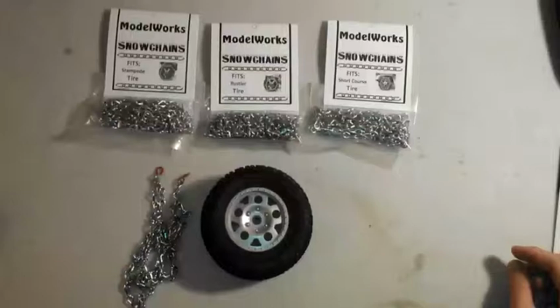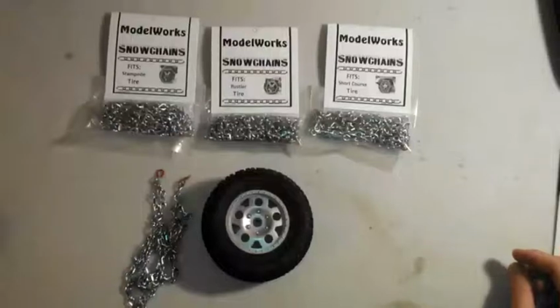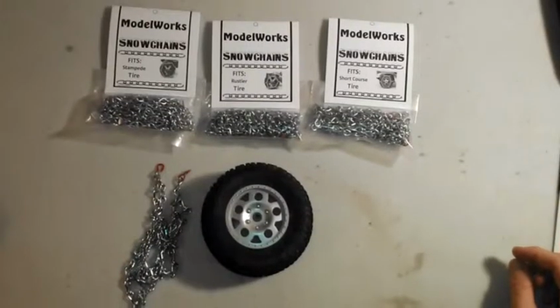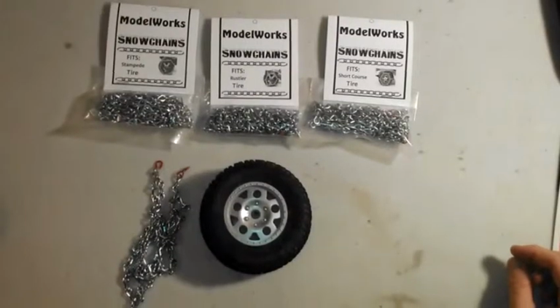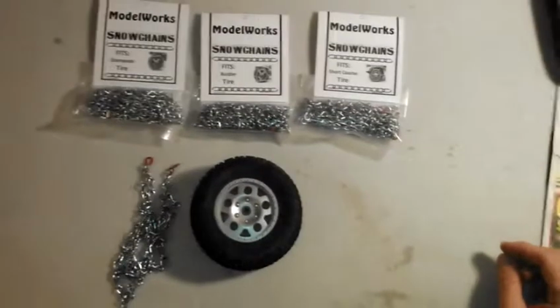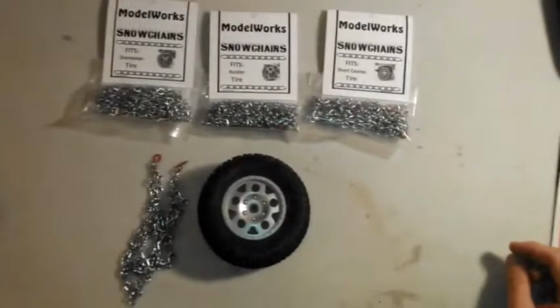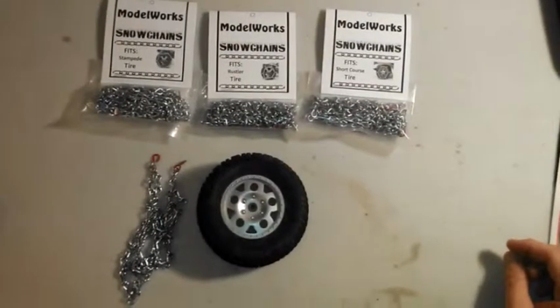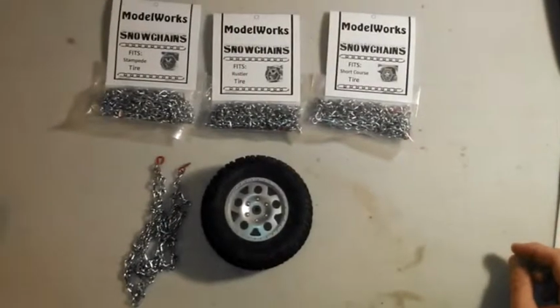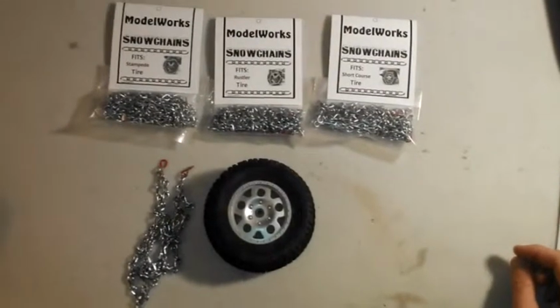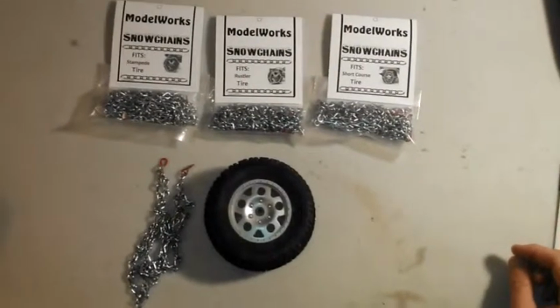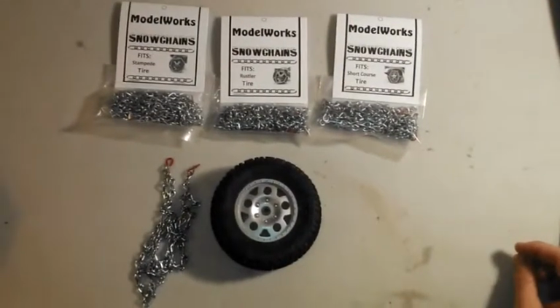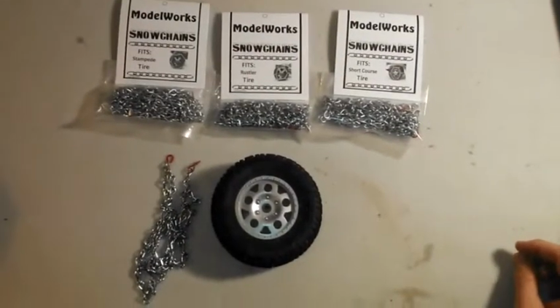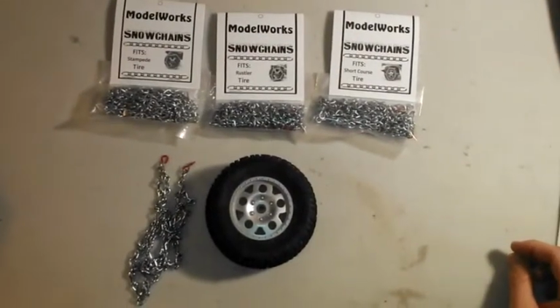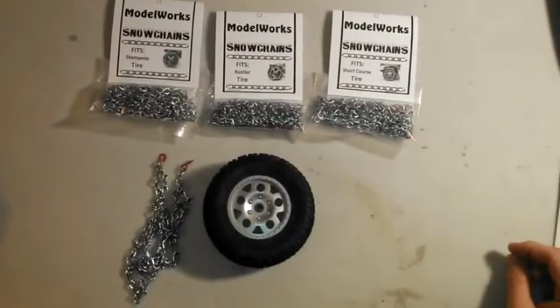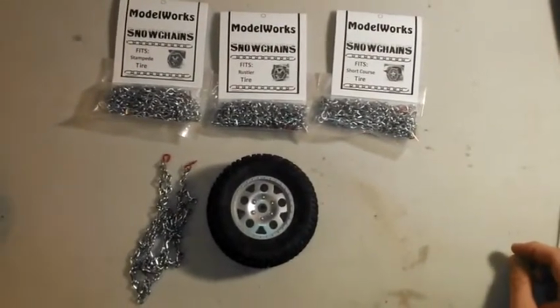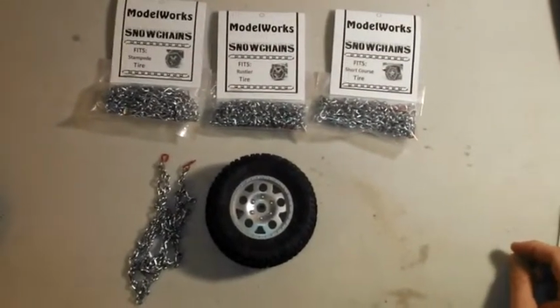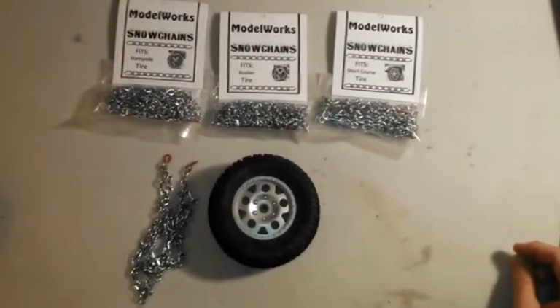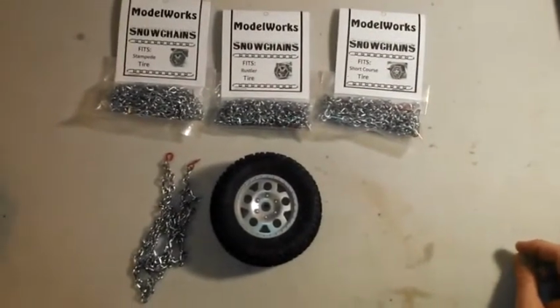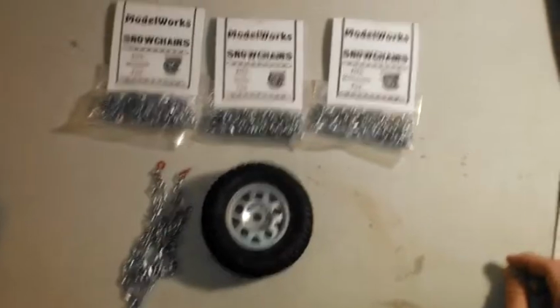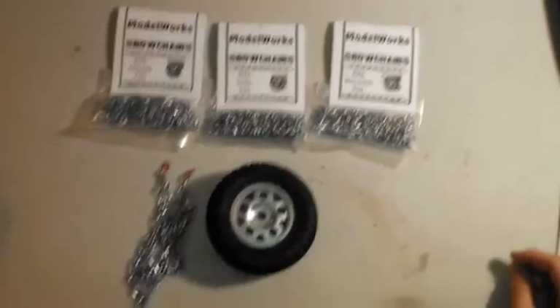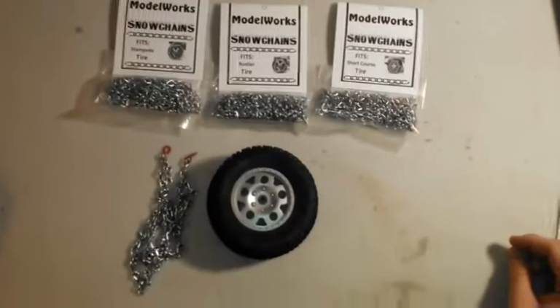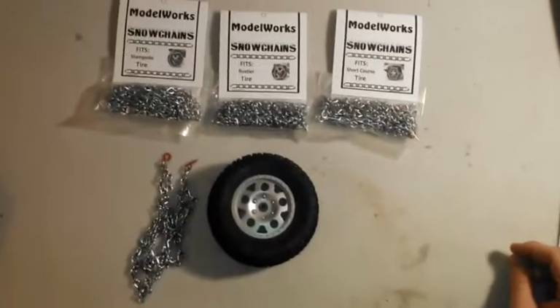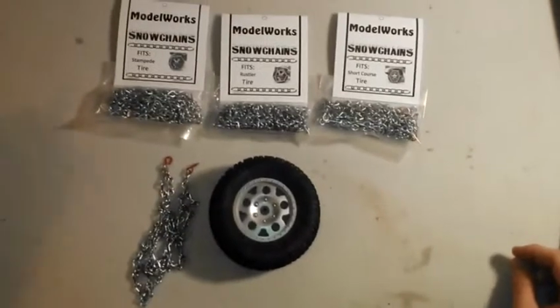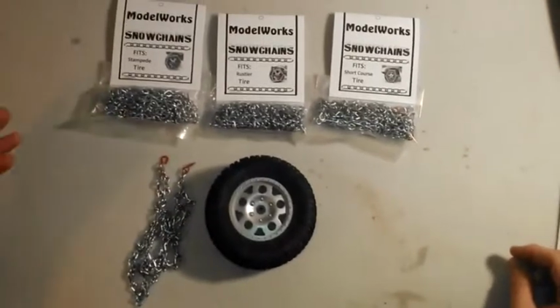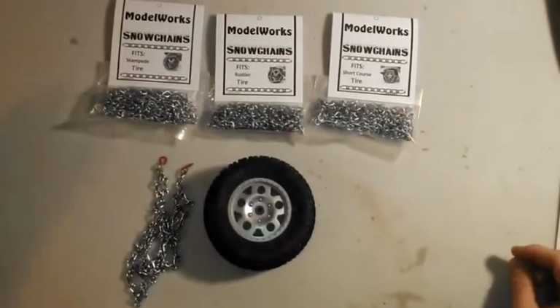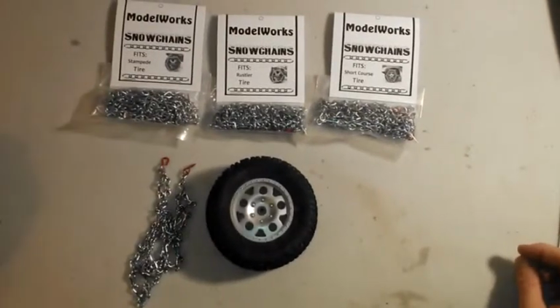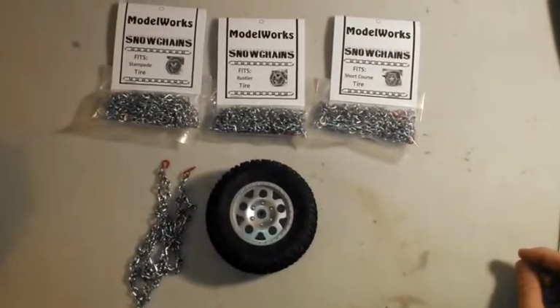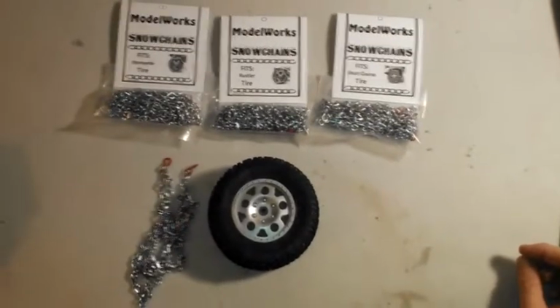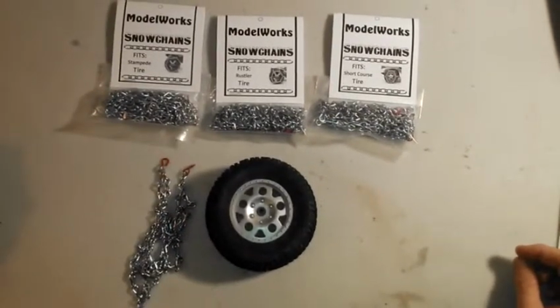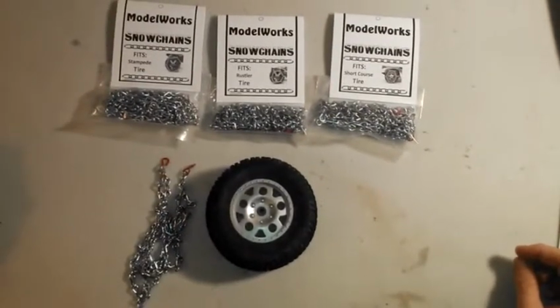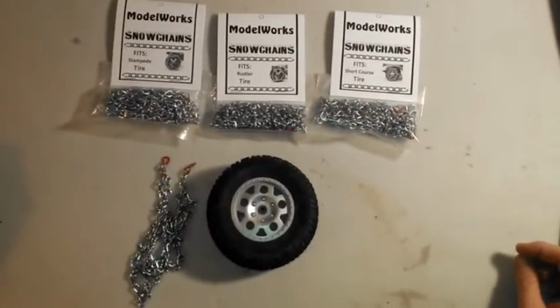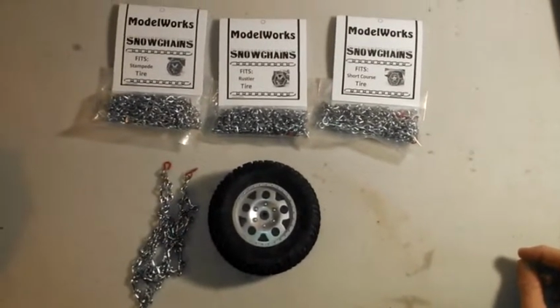Hi, this is Alan from Model Works here to show you how to apply your Stampede, Rustler, or Short Course Snow Chains. No matter which pair you purchase, they all go on the same way.